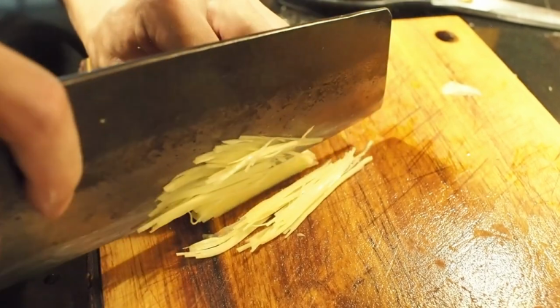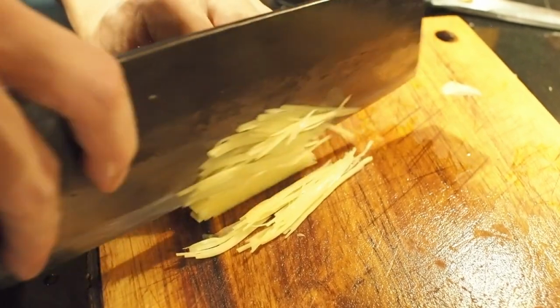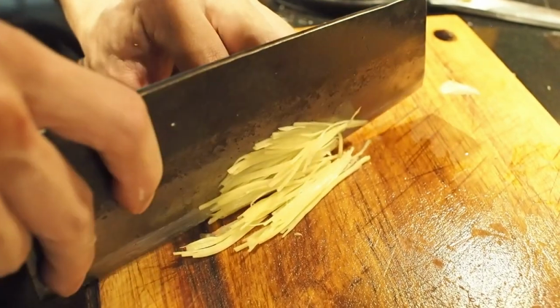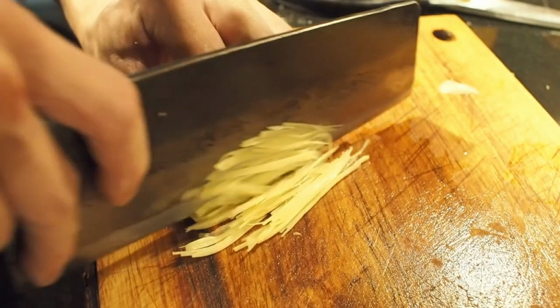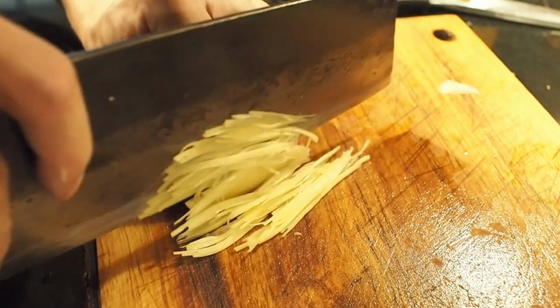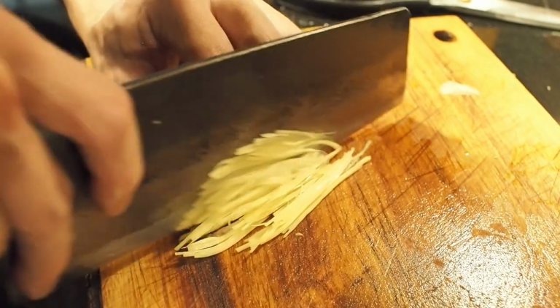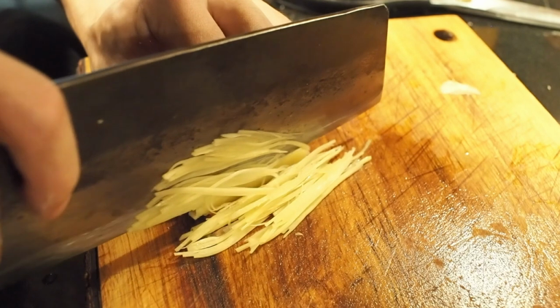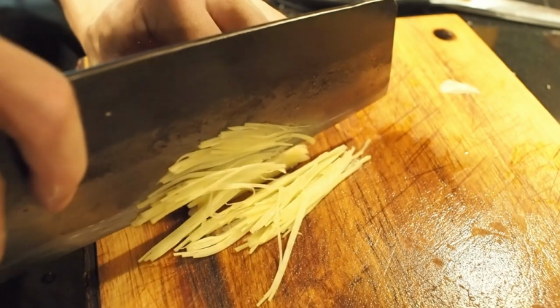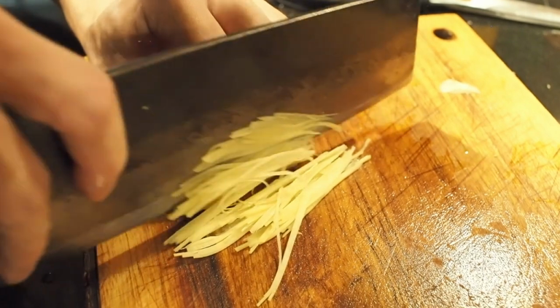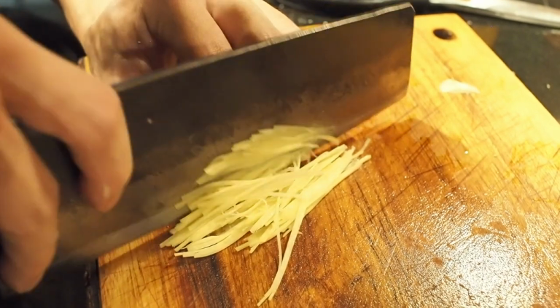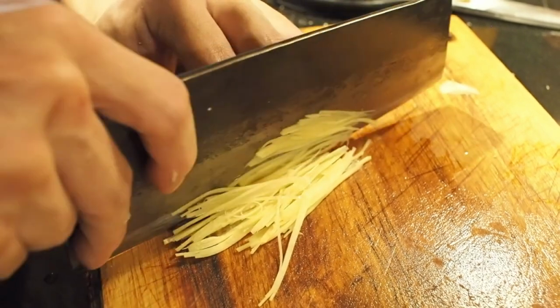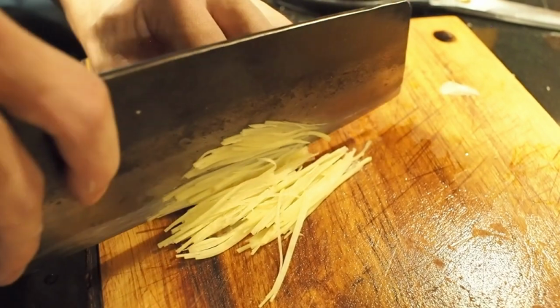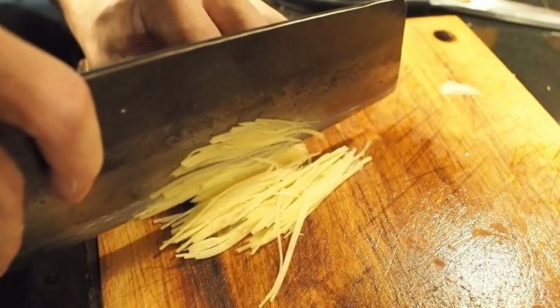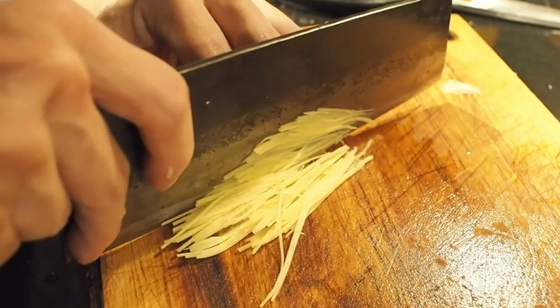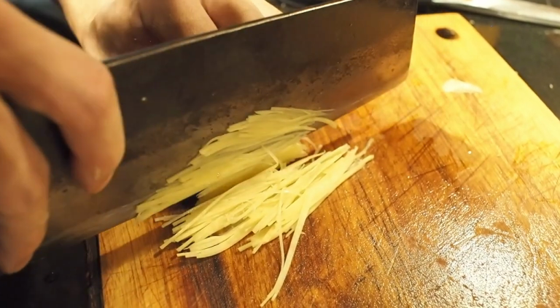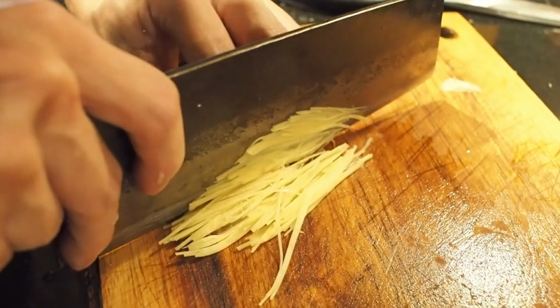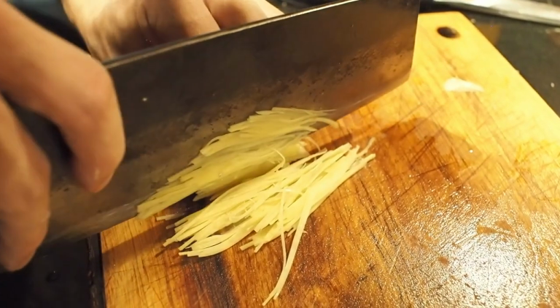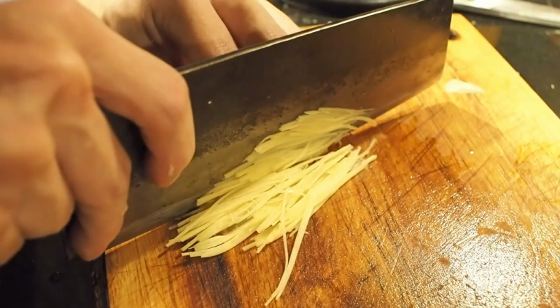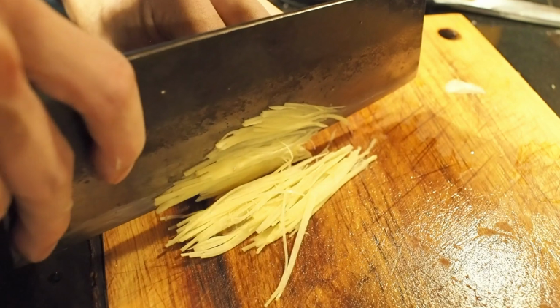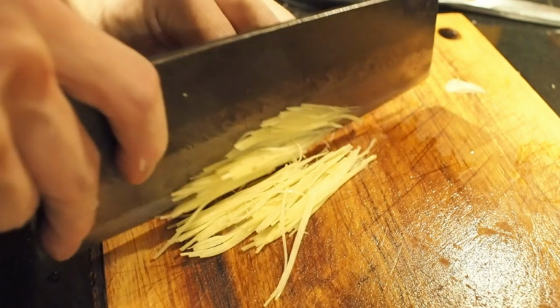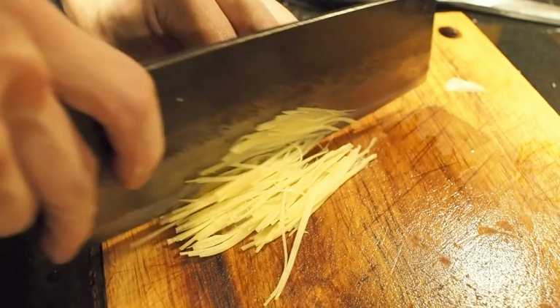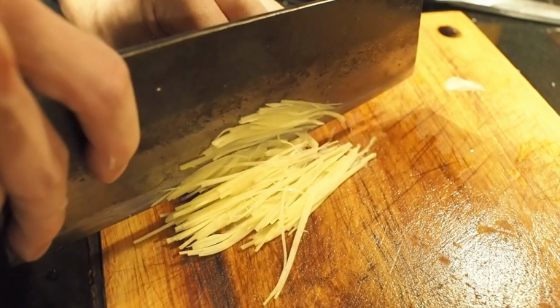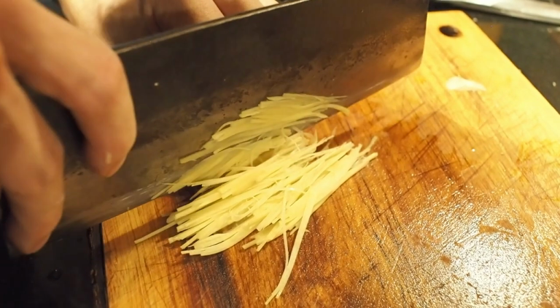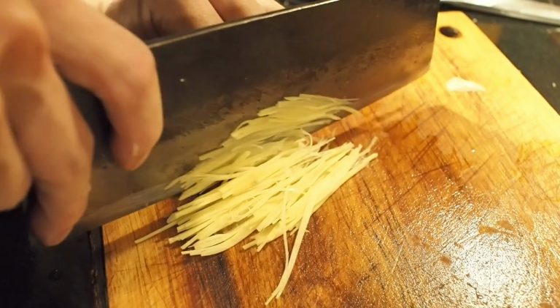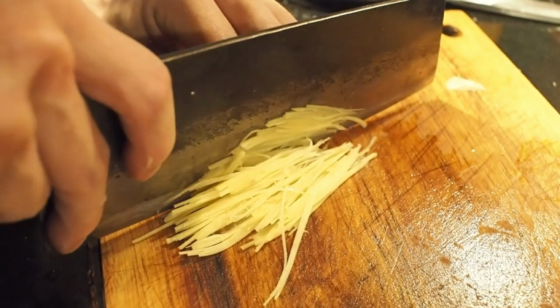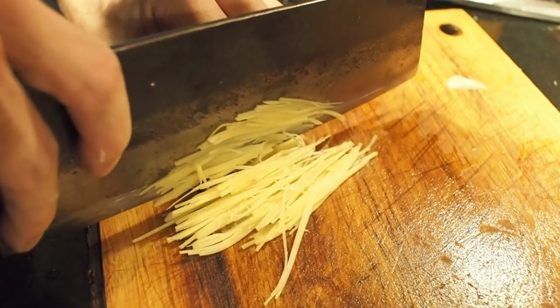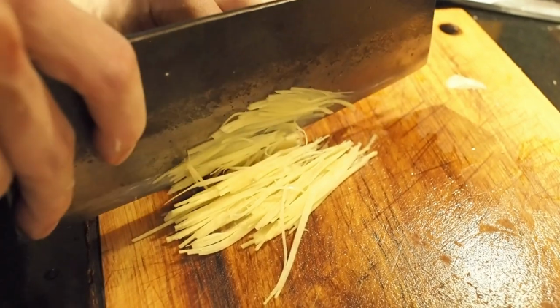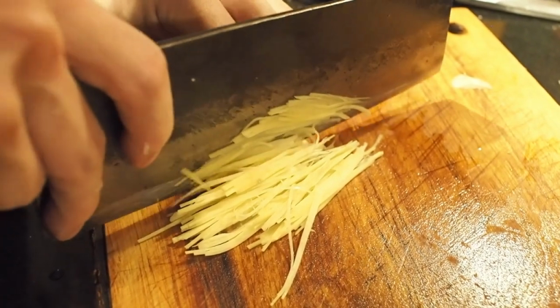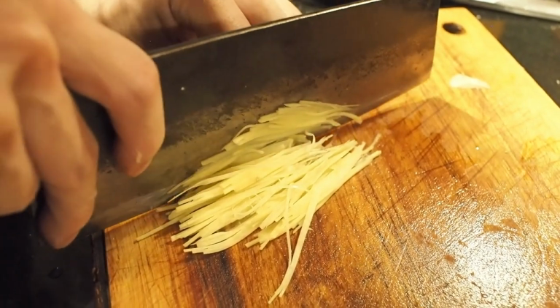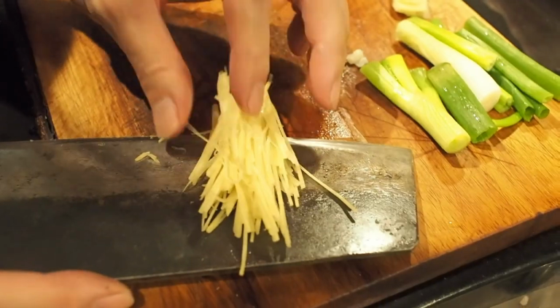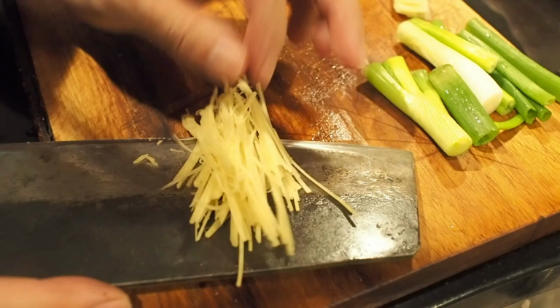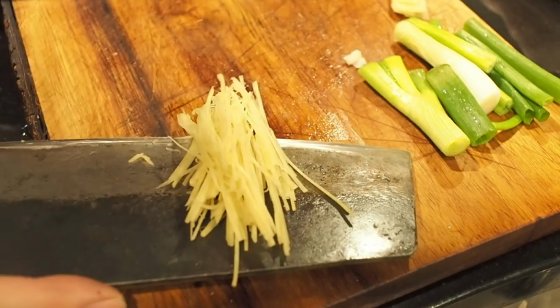Southern Taiwanese people are very picky about their milkfish. In the local wet markets, you can easily find deboned milkfish fillet. You can buy the fillet and just sear it at home, and as simple as it sounds, it will be one of the best ways to enjoy the fish.